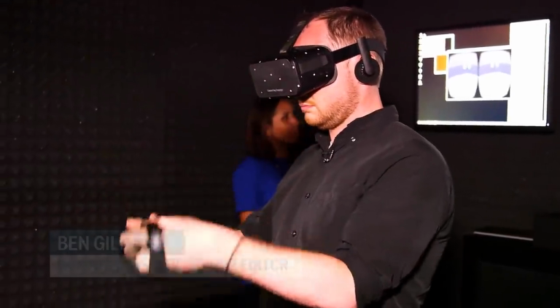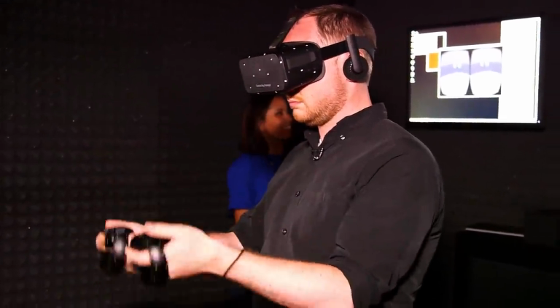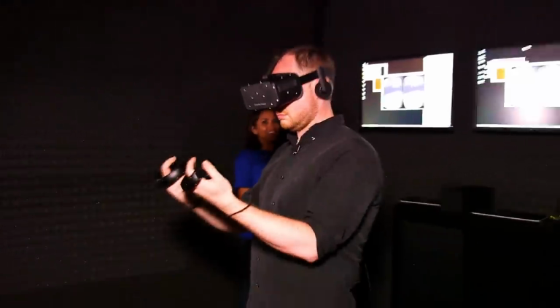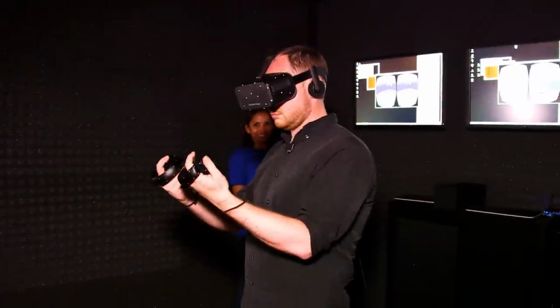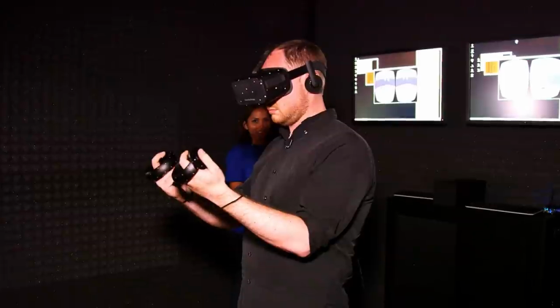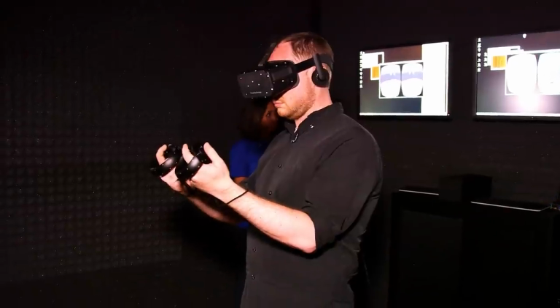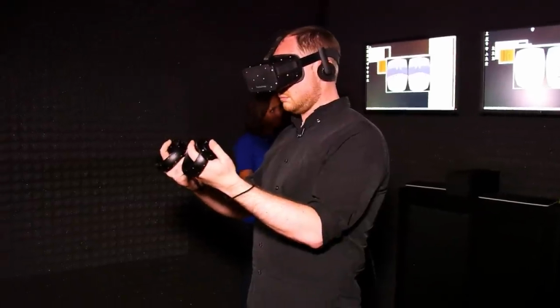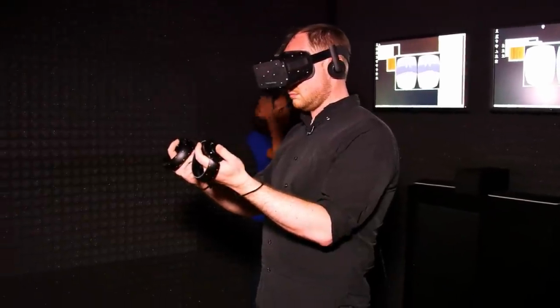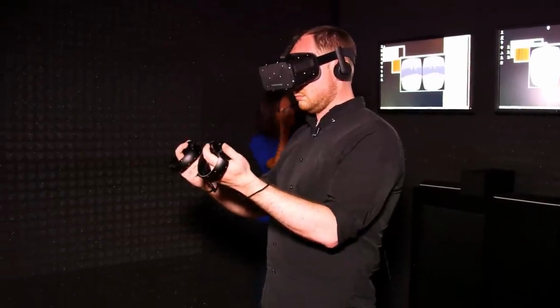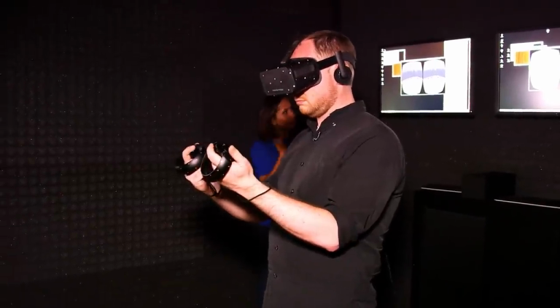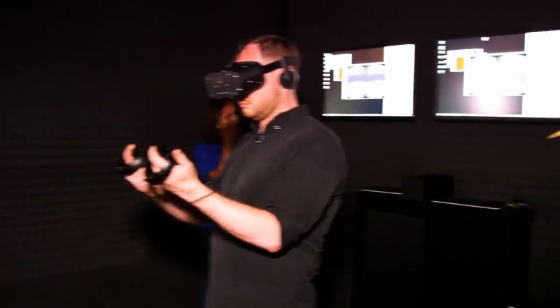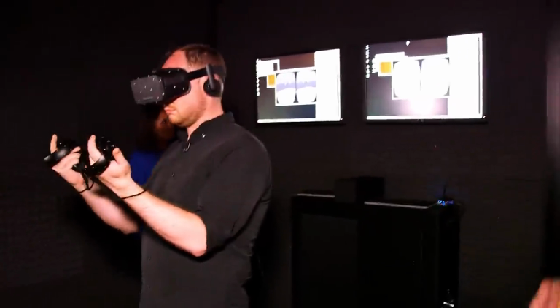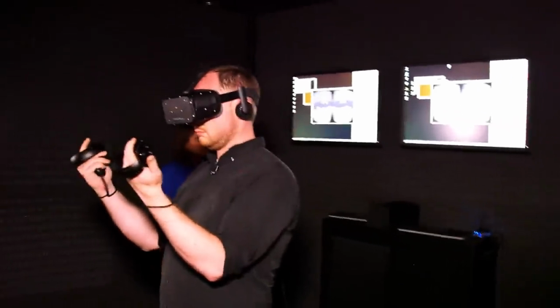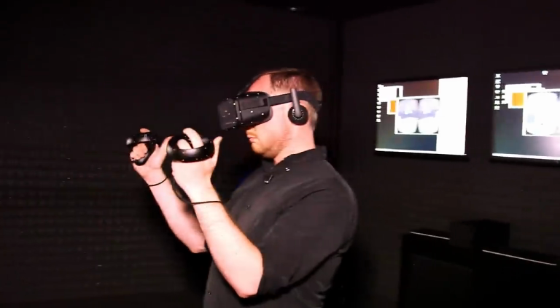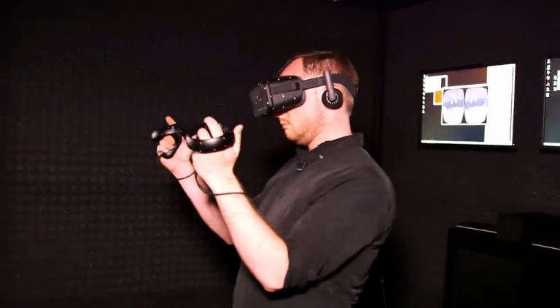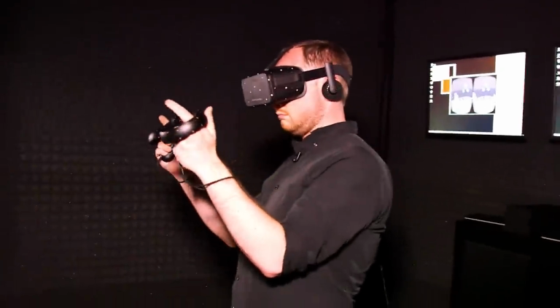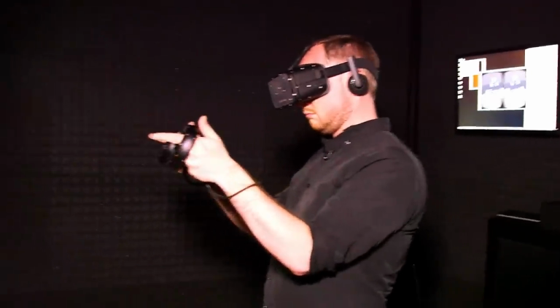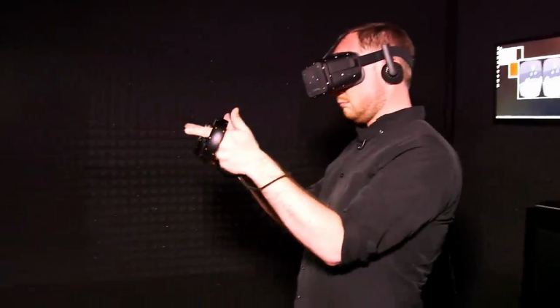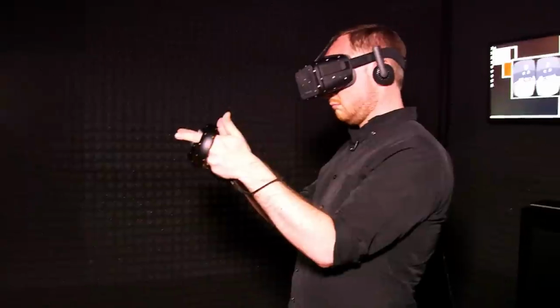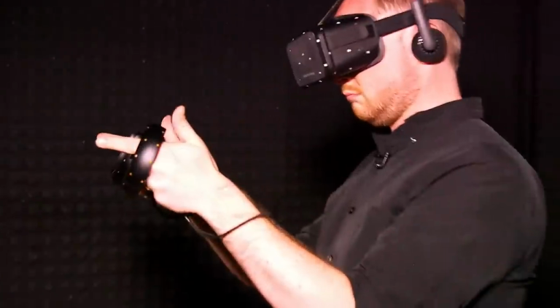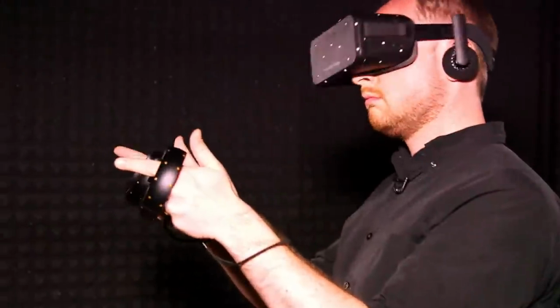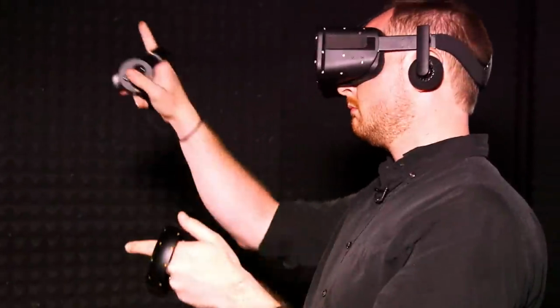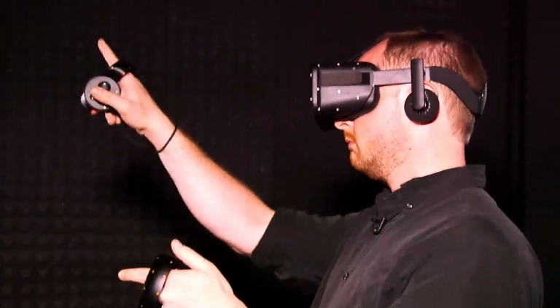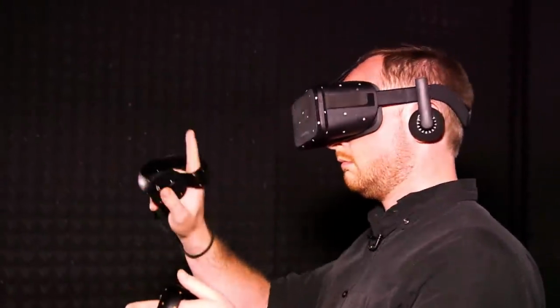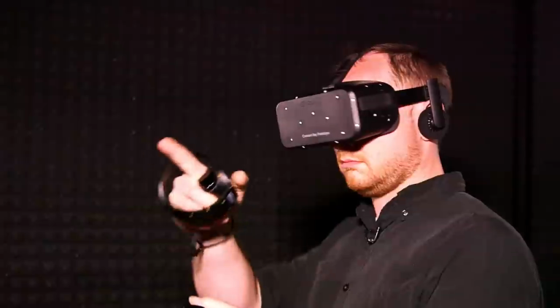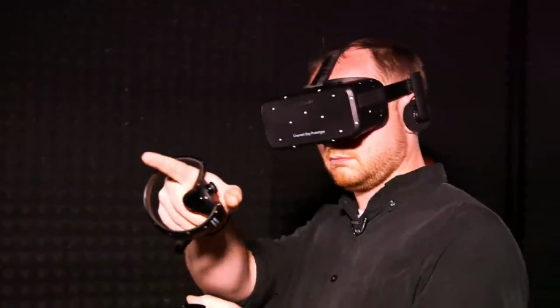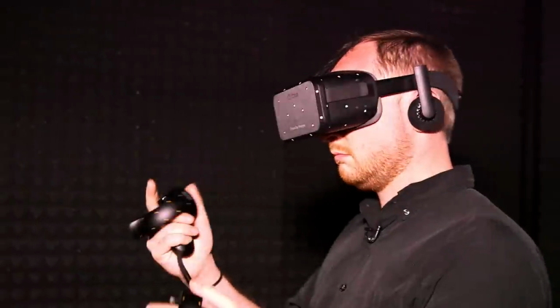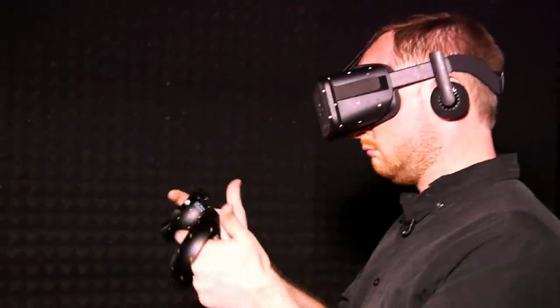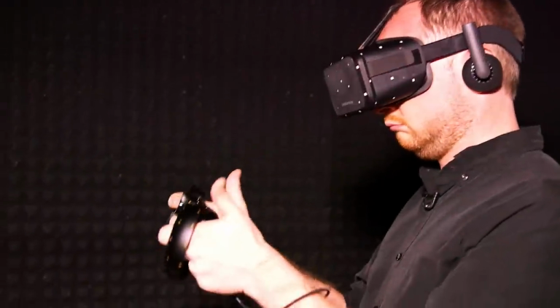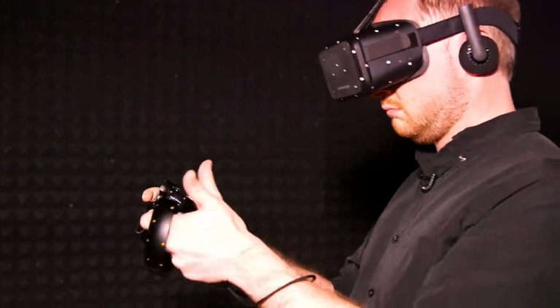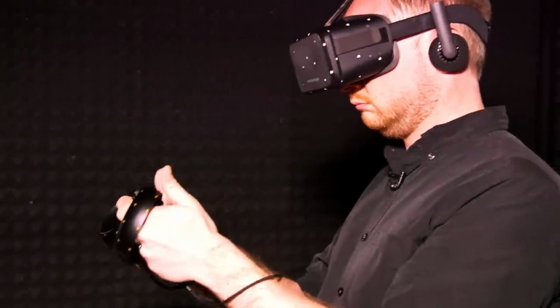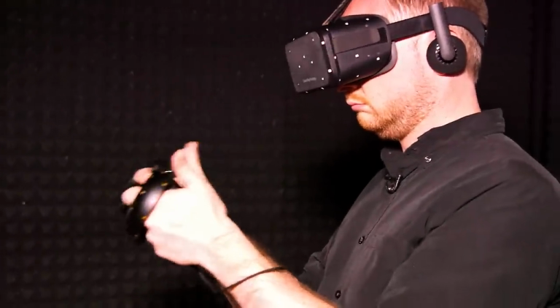You'll notice that you can pull the middle trigger to open and close your hands — like this. You're able to point your fingers by sticking them out. See that? So you can point at things. And you've got a nice thumbs up — close your hands and do a thumbs up. There you go.